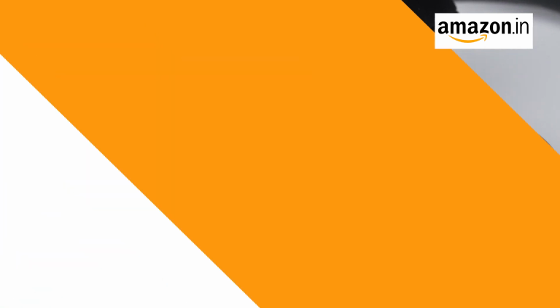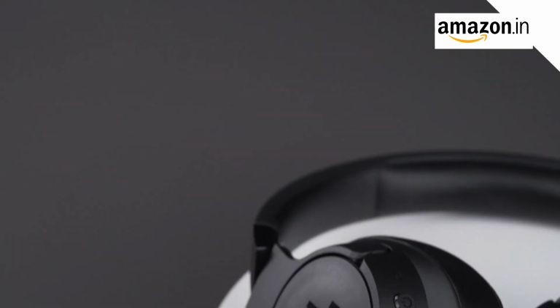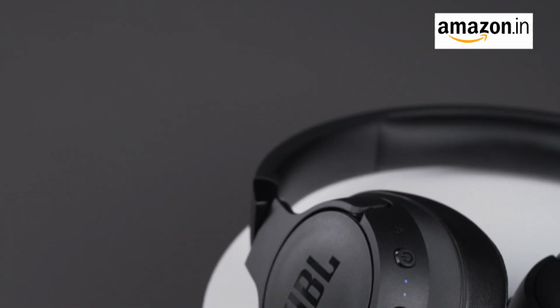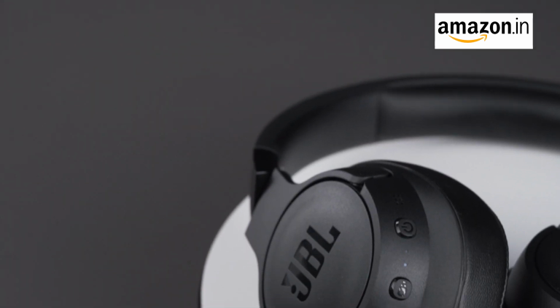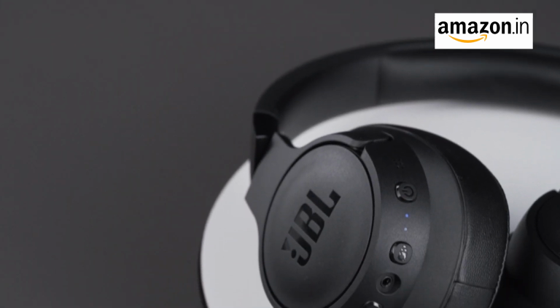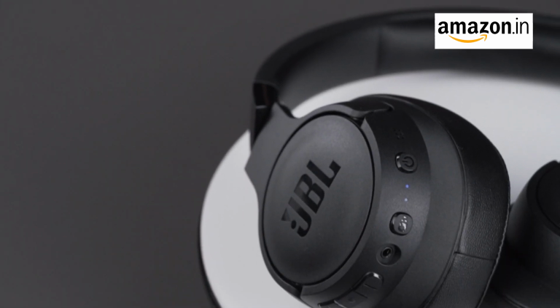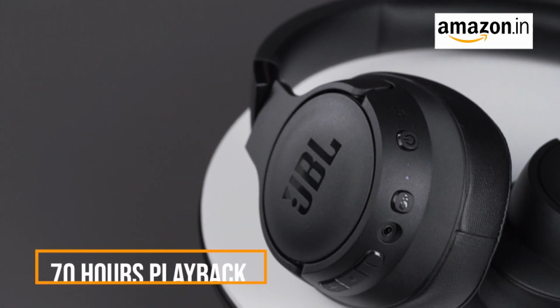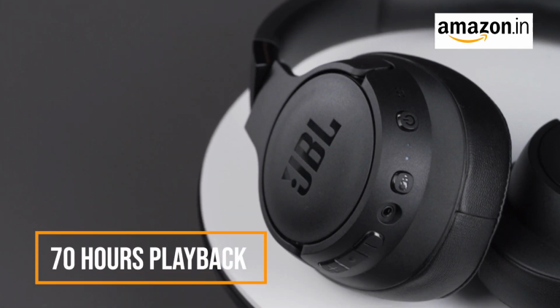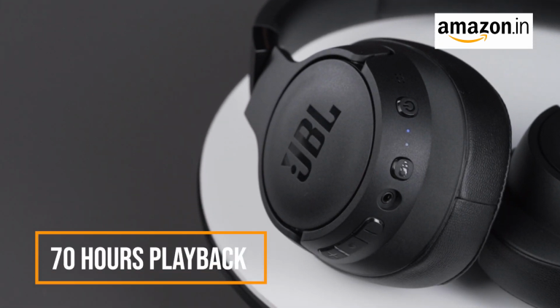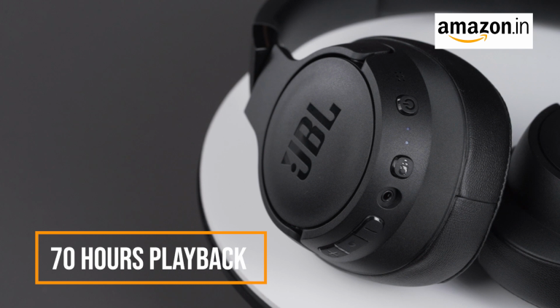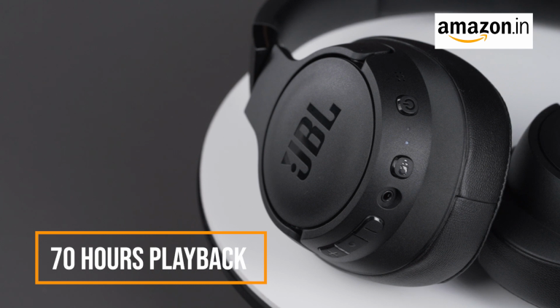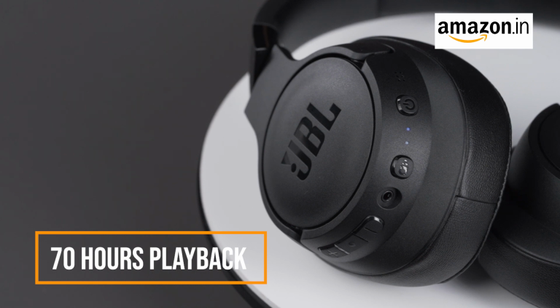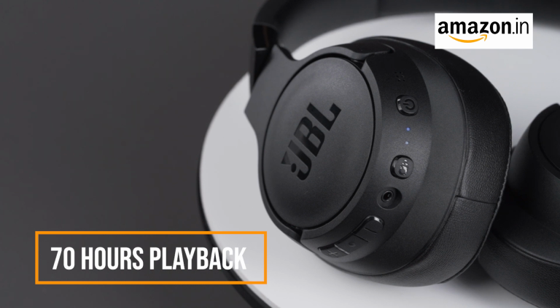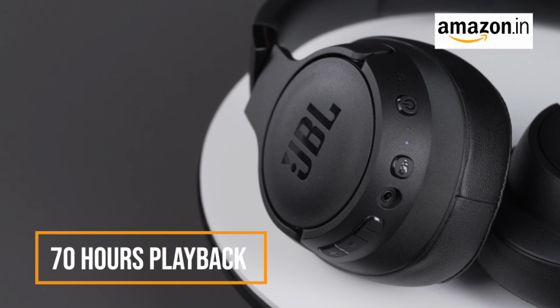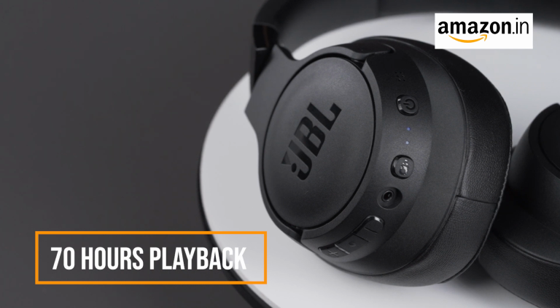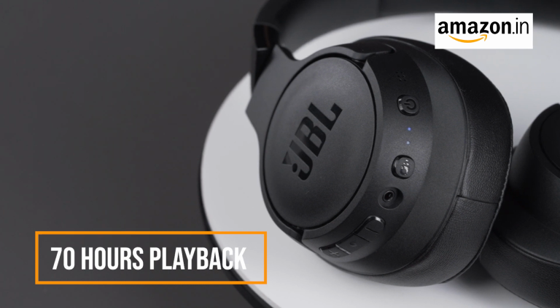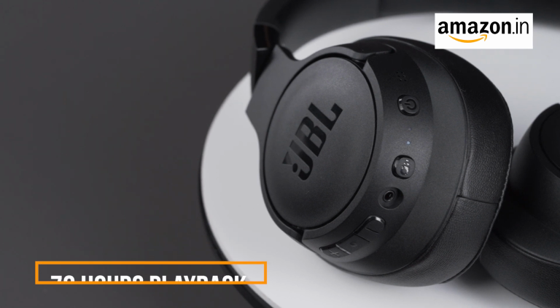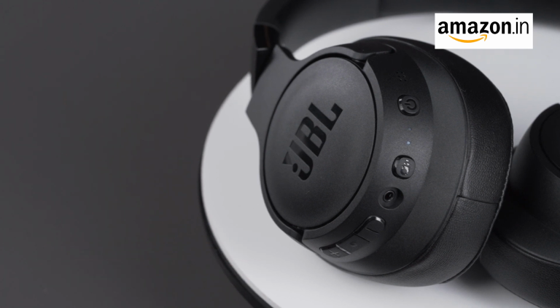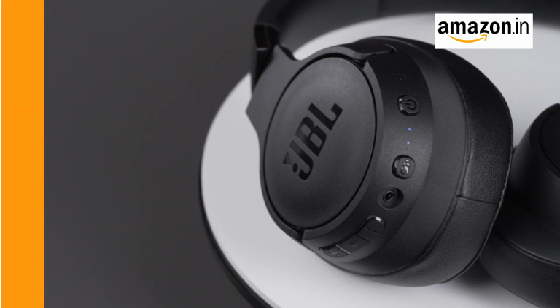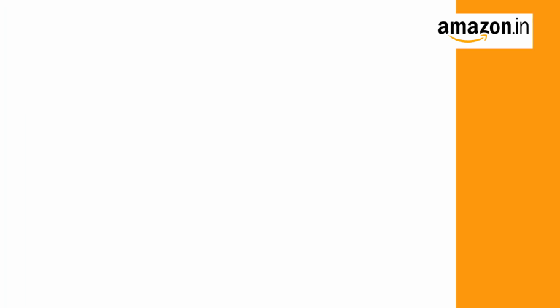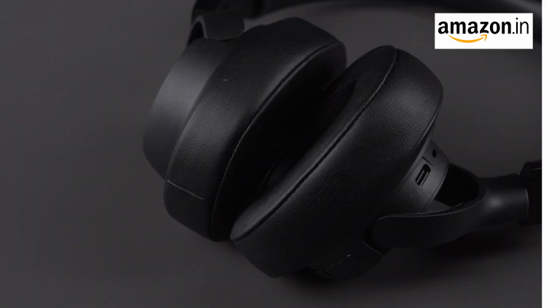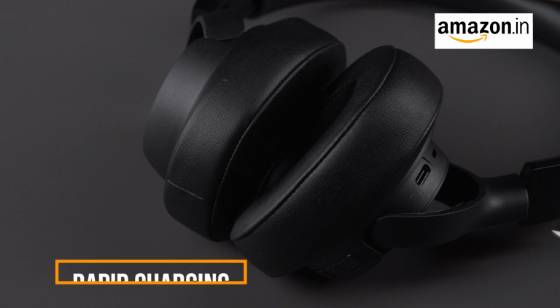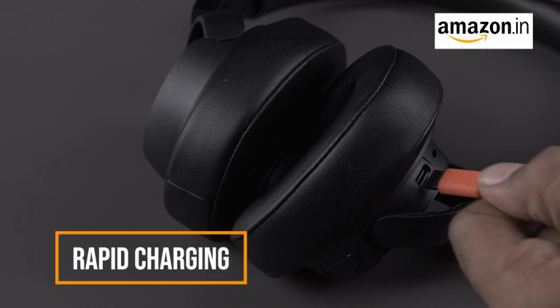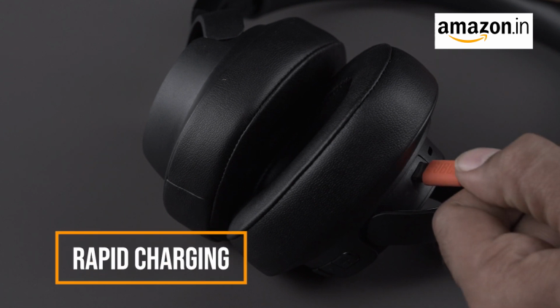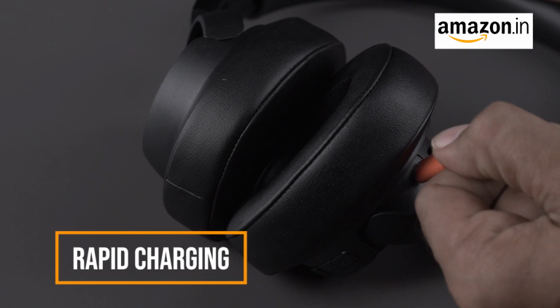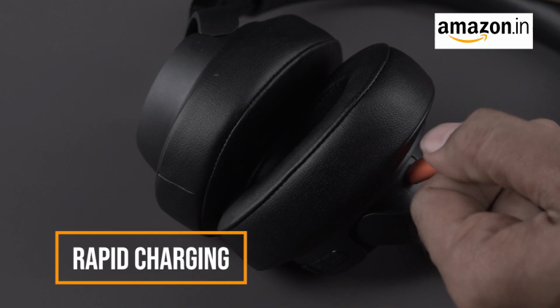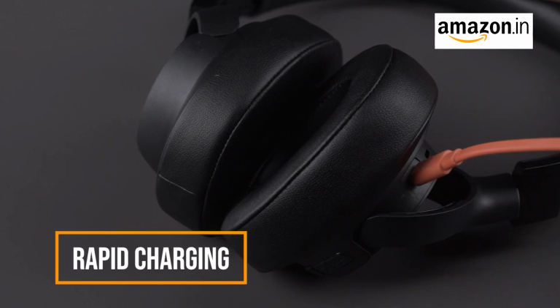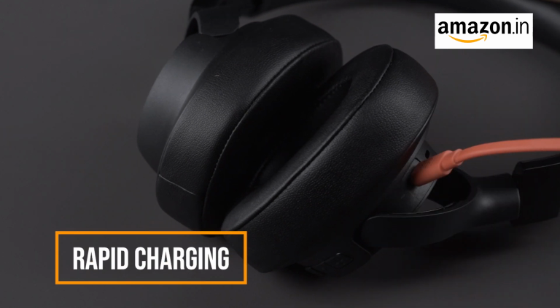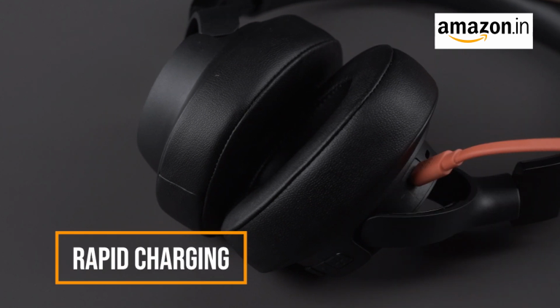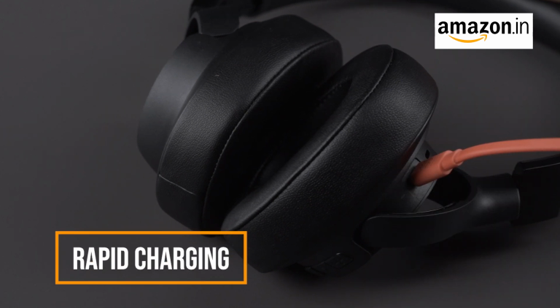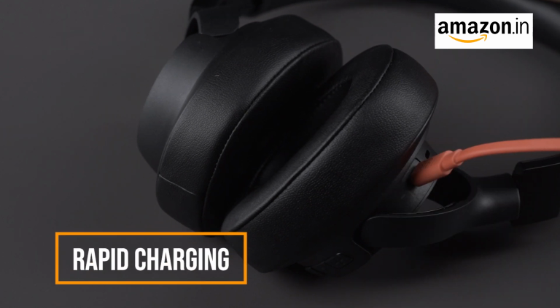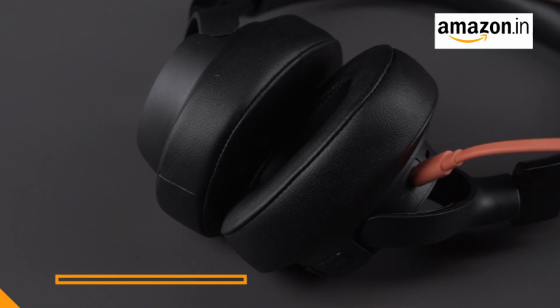Enjoy an astonishing 70 hours of music playback without noise cancellation, or 44 hours with ANC activated. And if you're in a hurry, just 5 minutes of charging gives you an extra 3 hours of music.